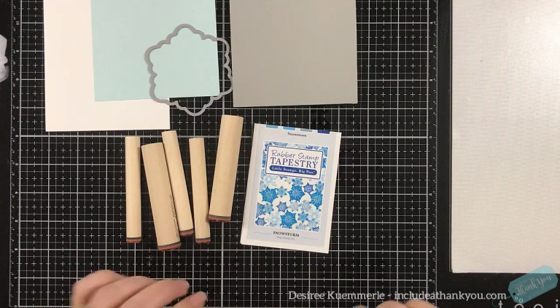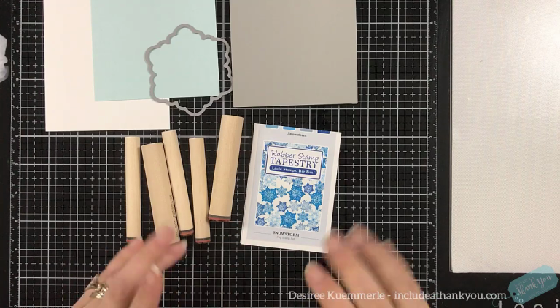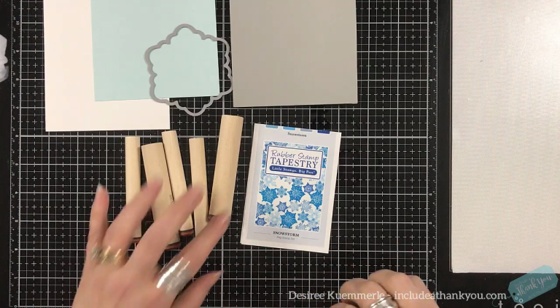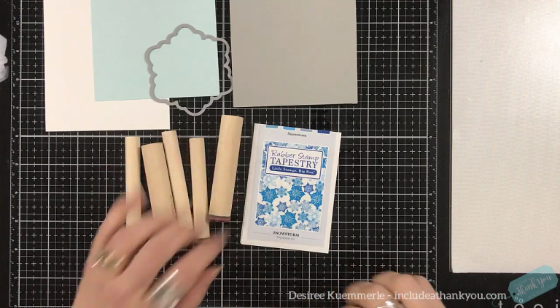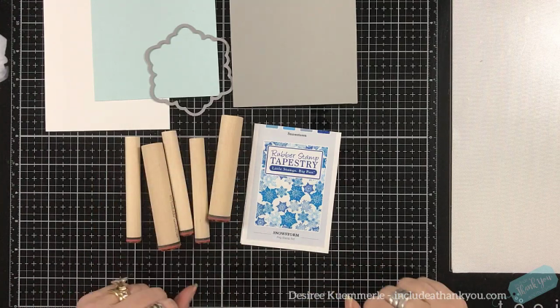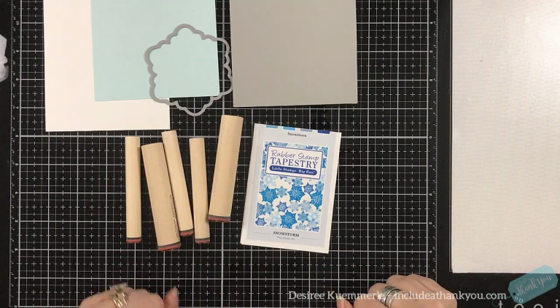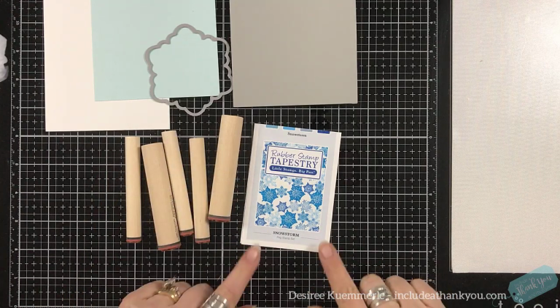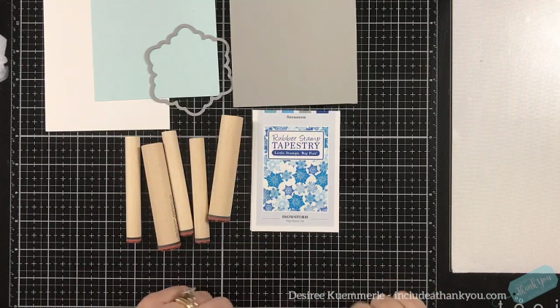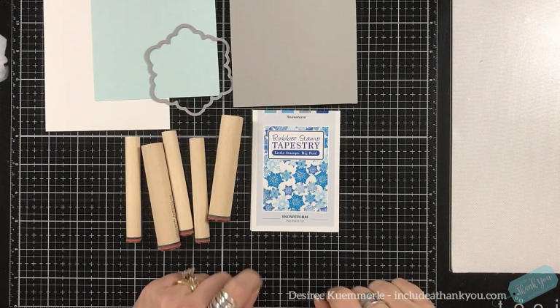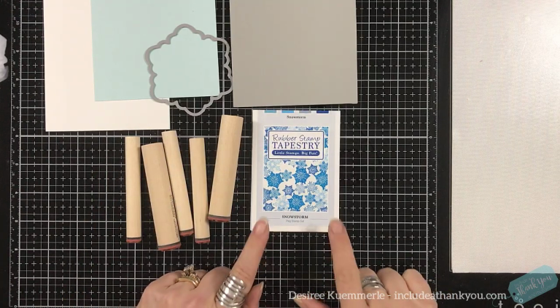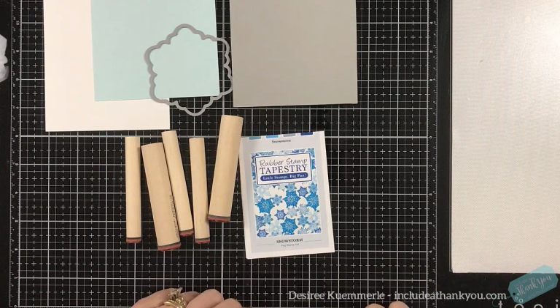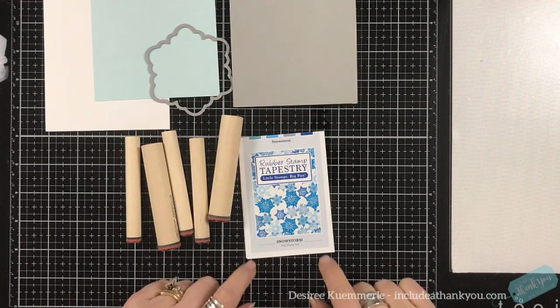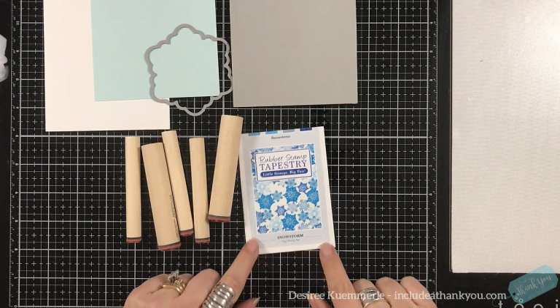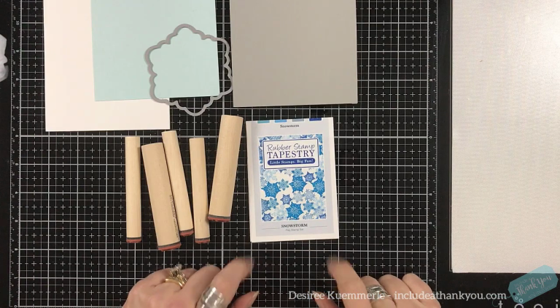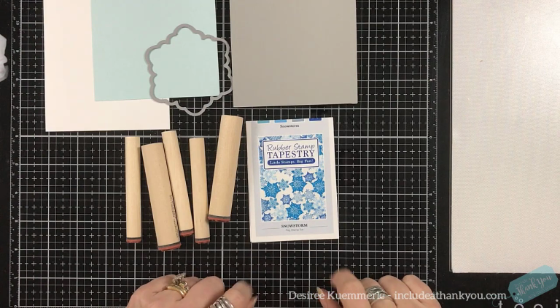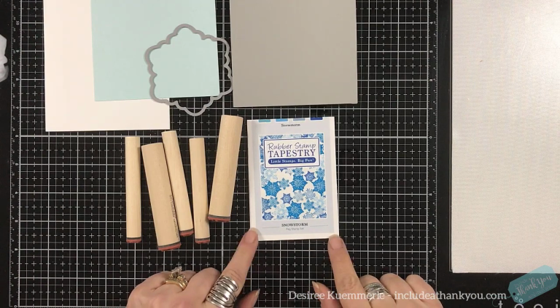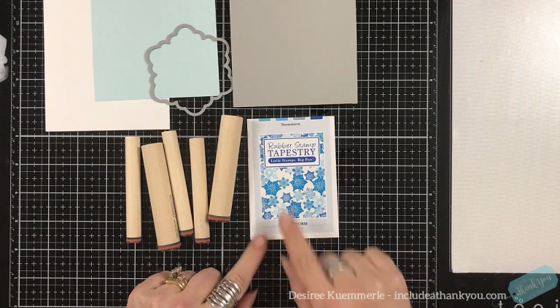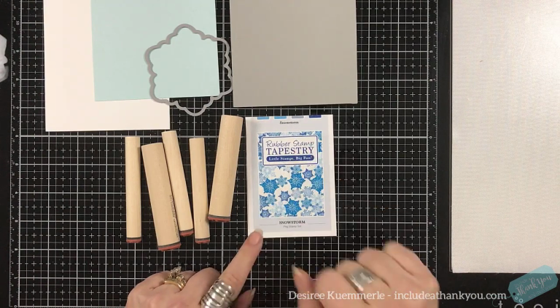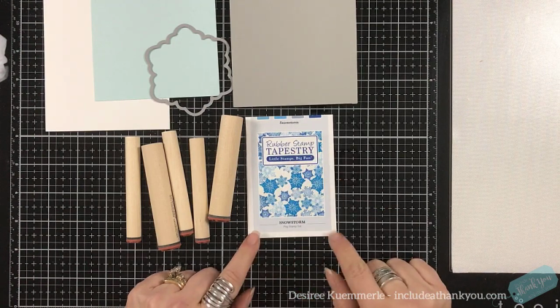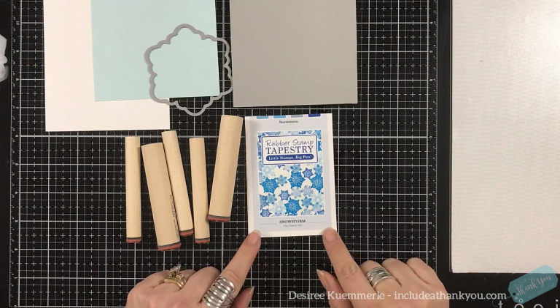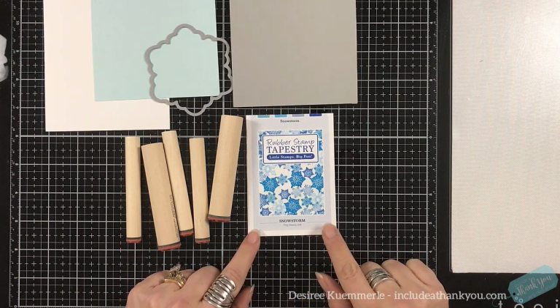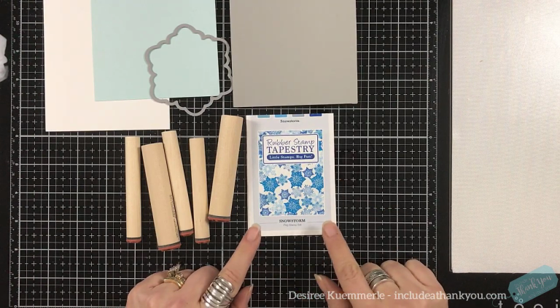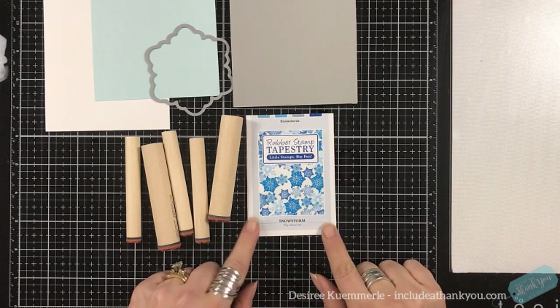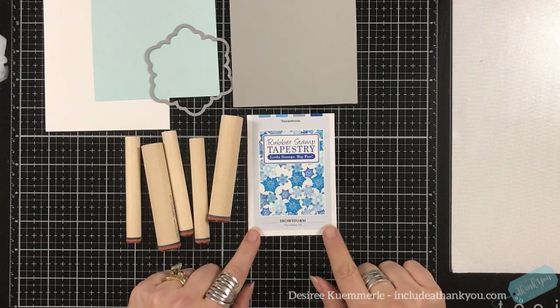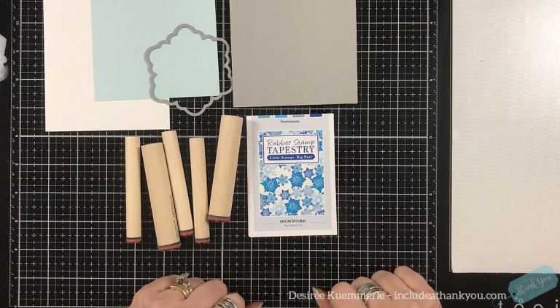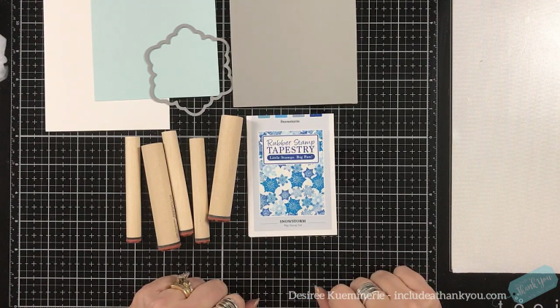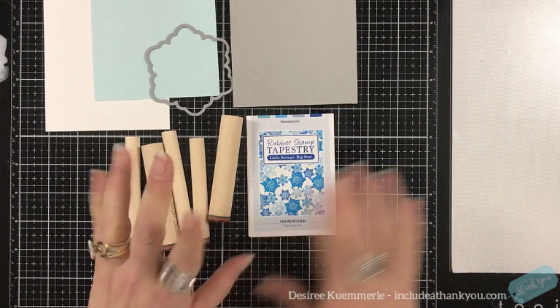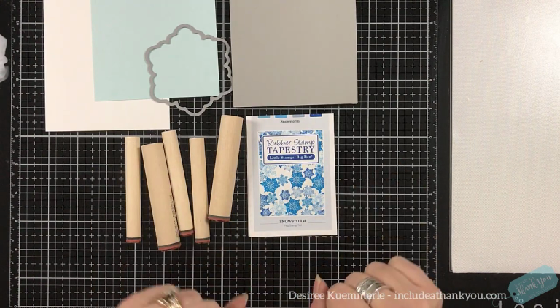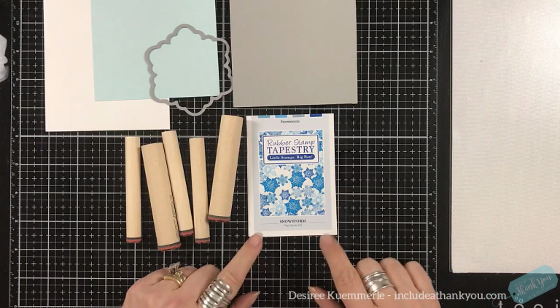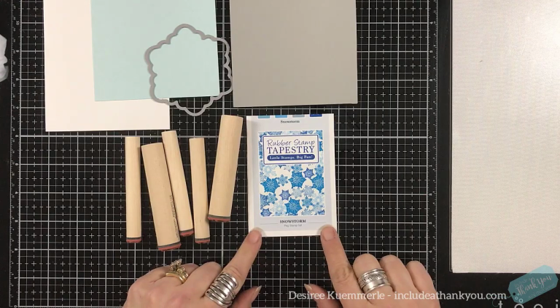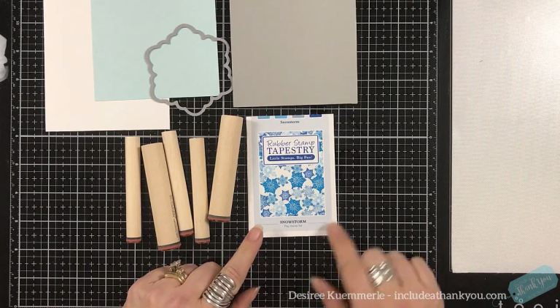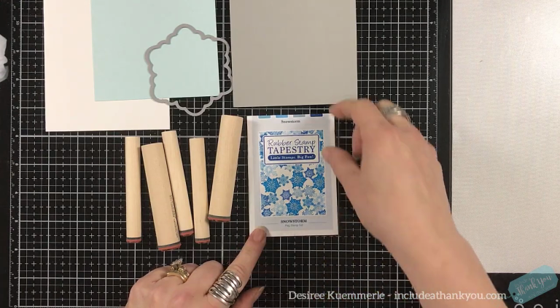Hey everyone, it's Desiree, and I am here with another project featuring rubber stamp tapestry. So yes, this is a design team project.